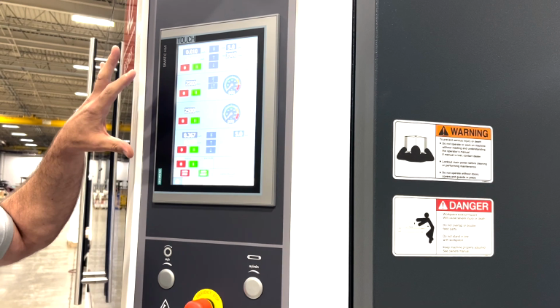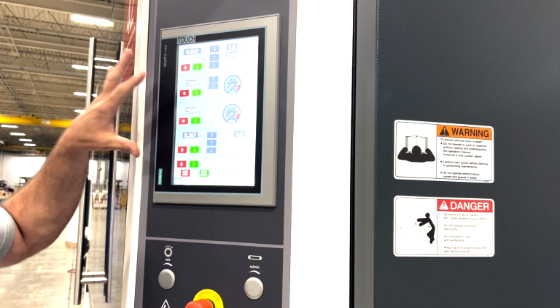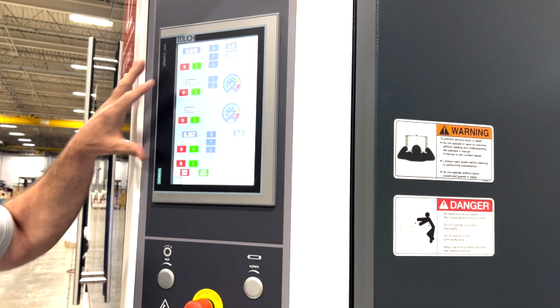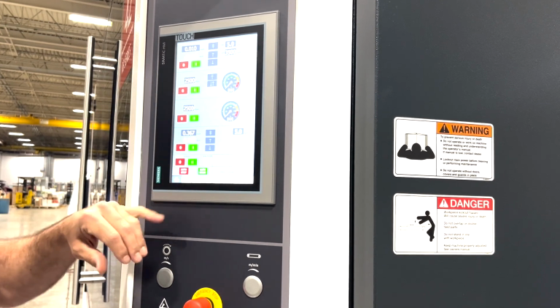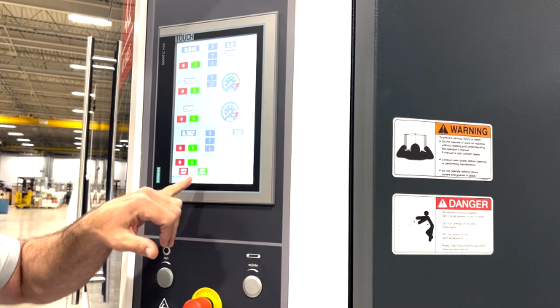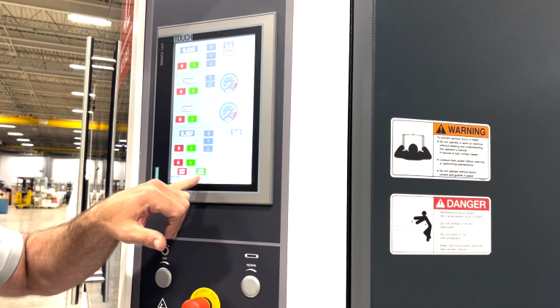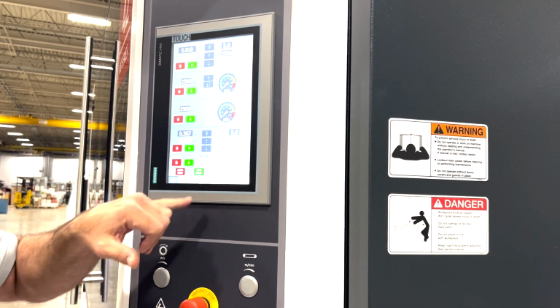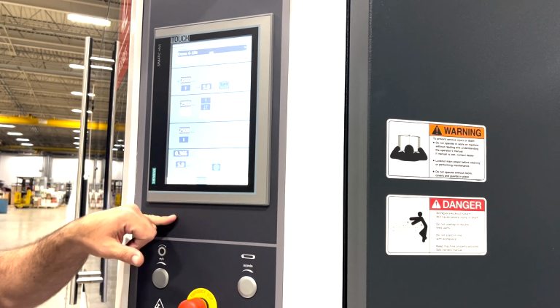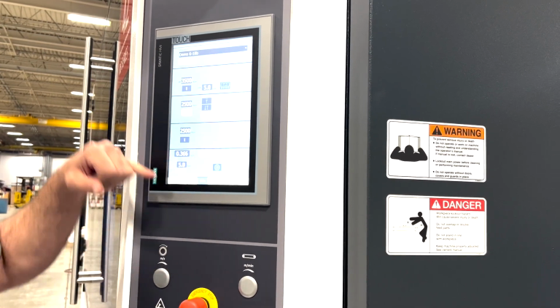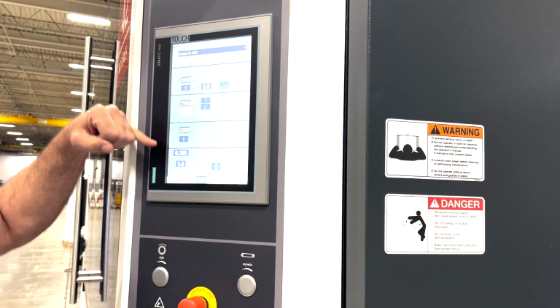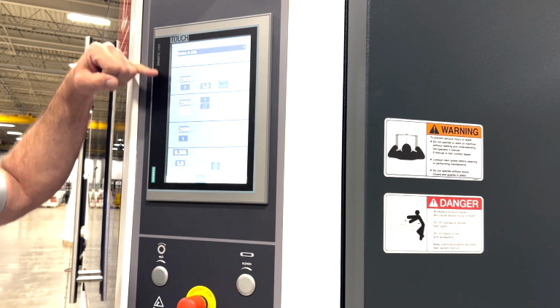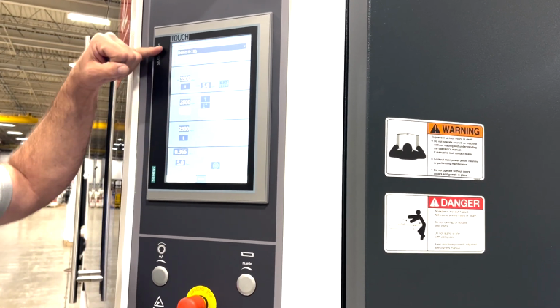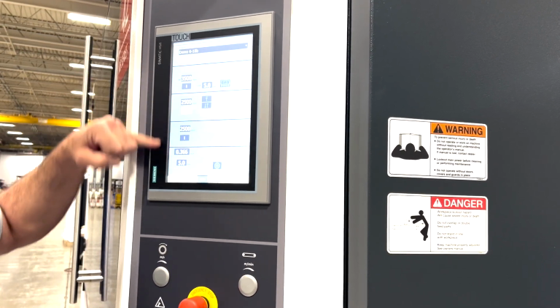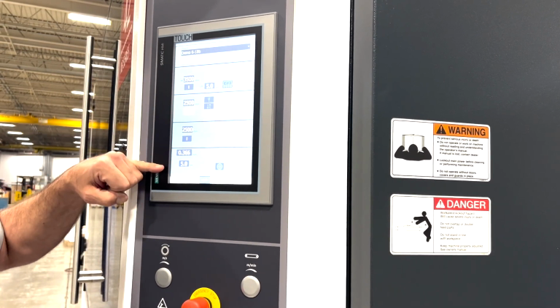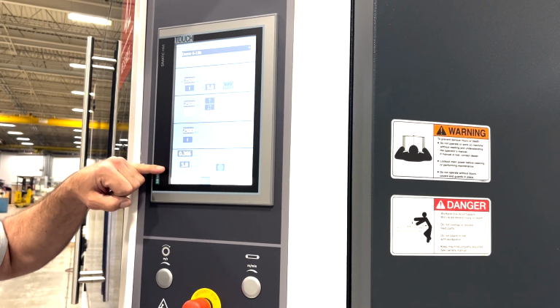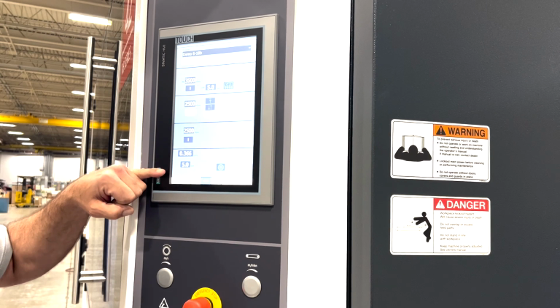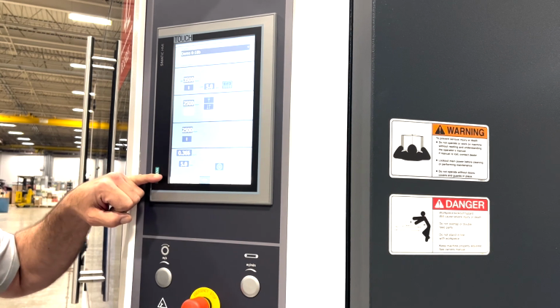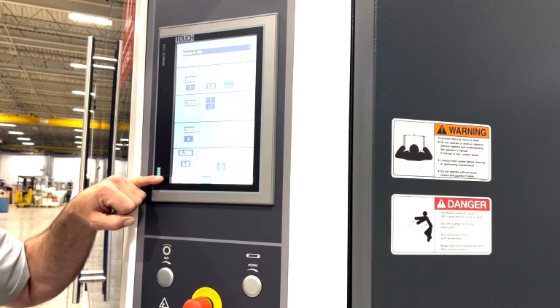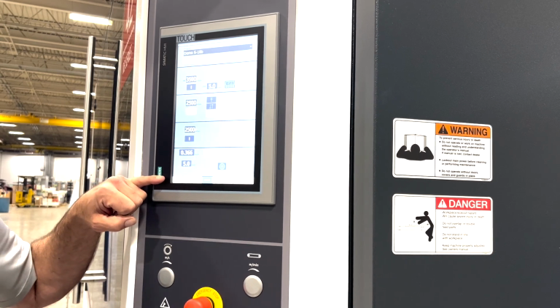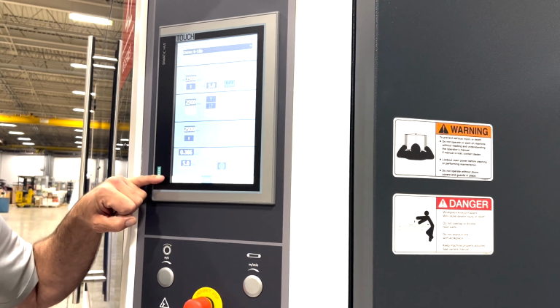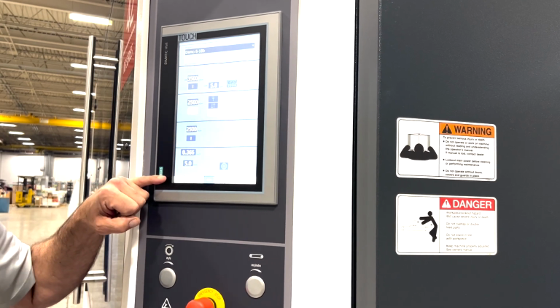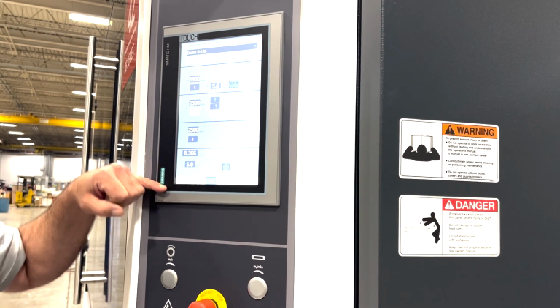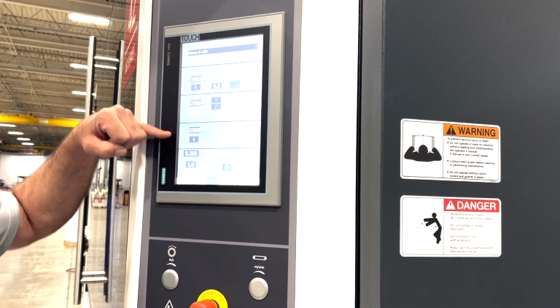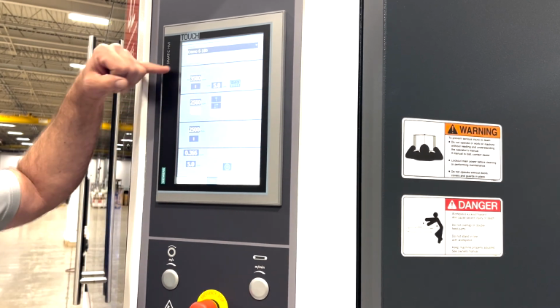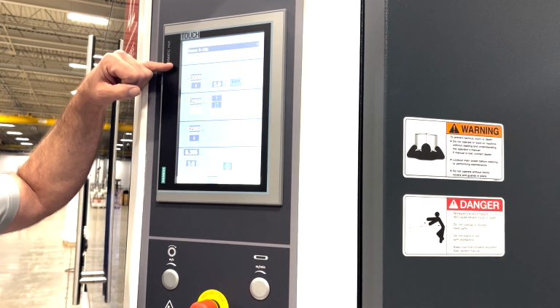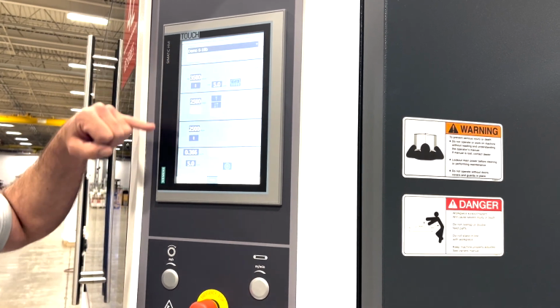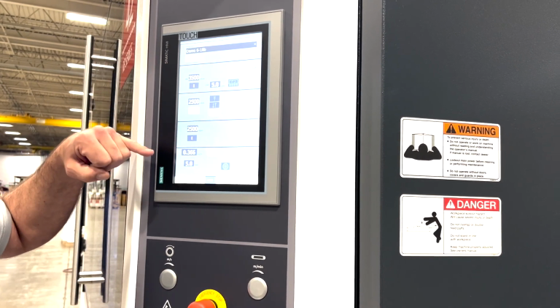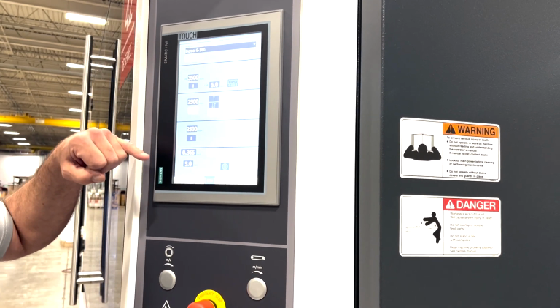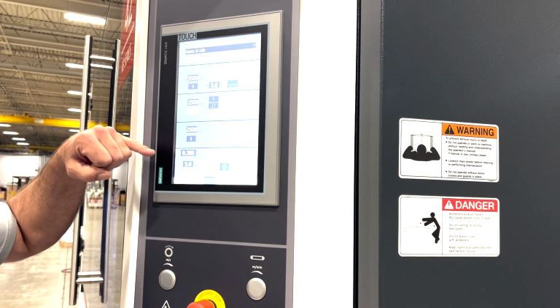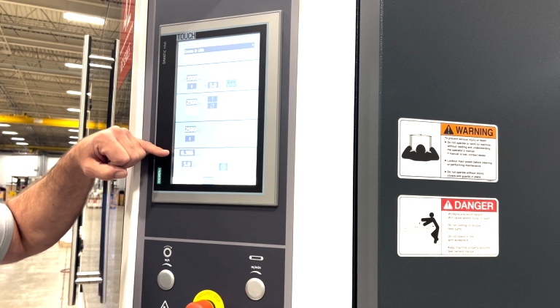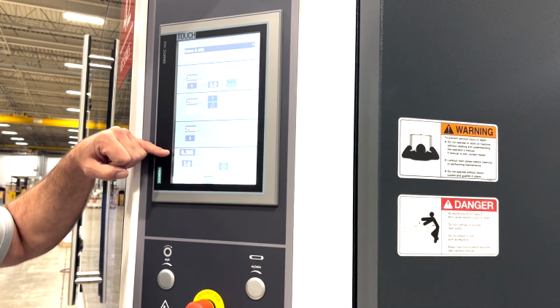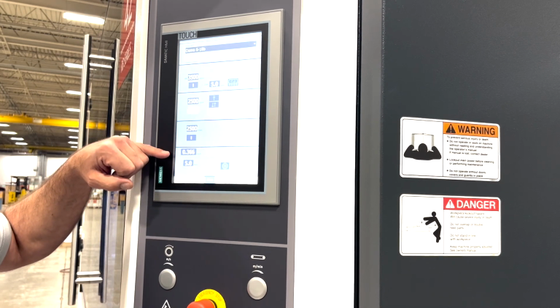A neat feature about this machine is that we do have recipe storage. We can go ahead and pre-program an infinite amount of recipes based off of what we're trying to do to the parts and possibly part thicknesses.